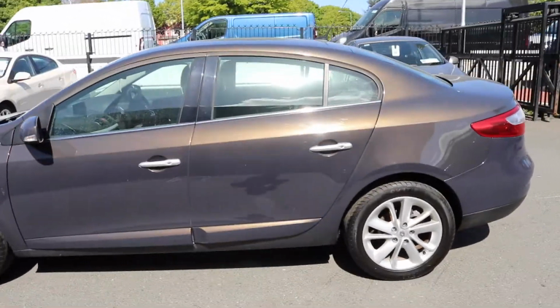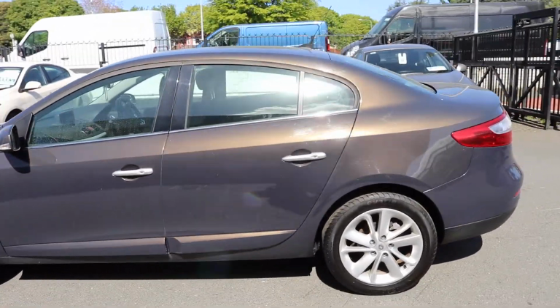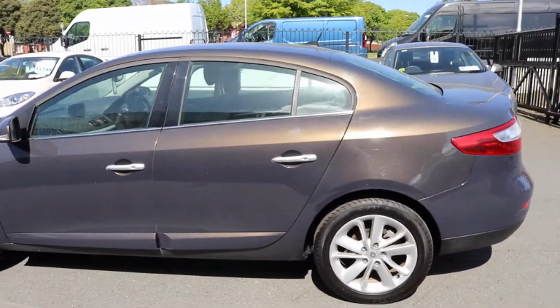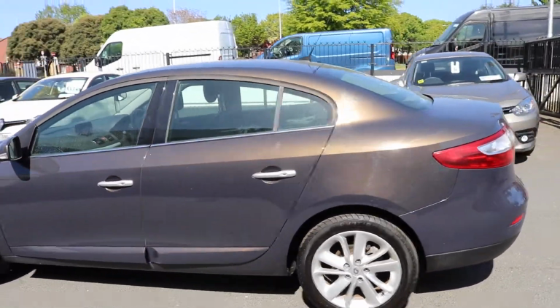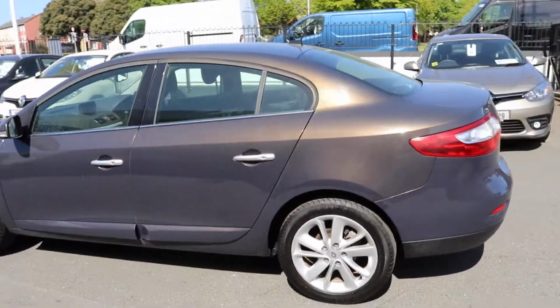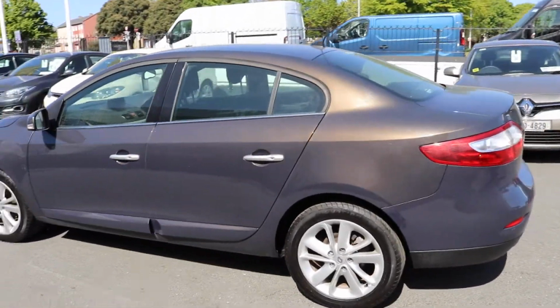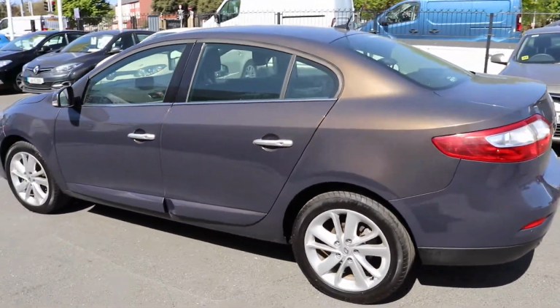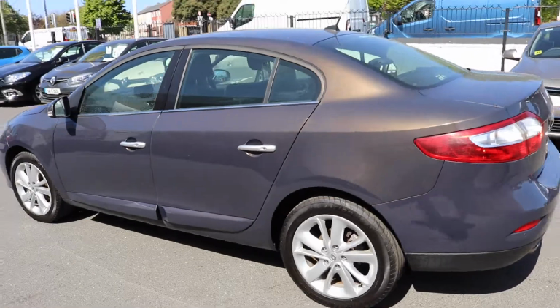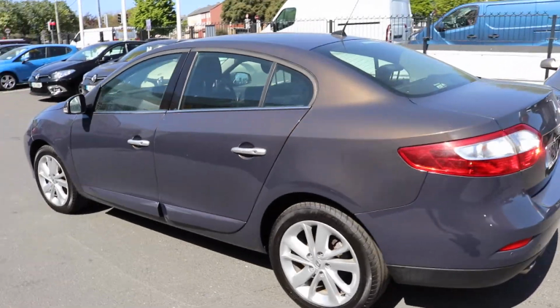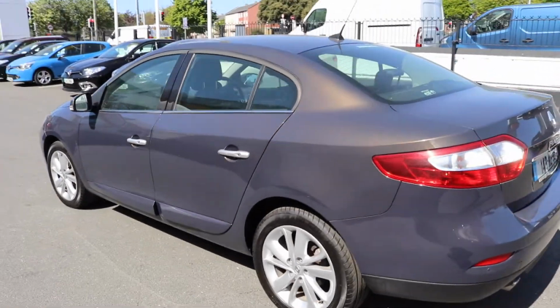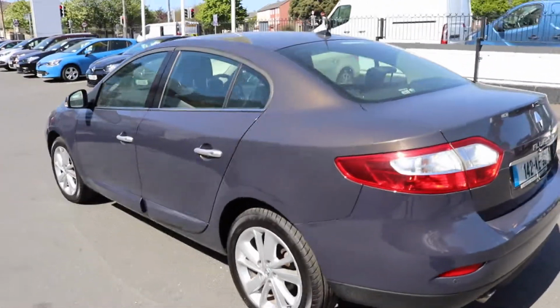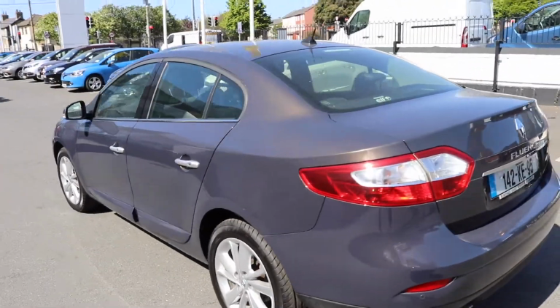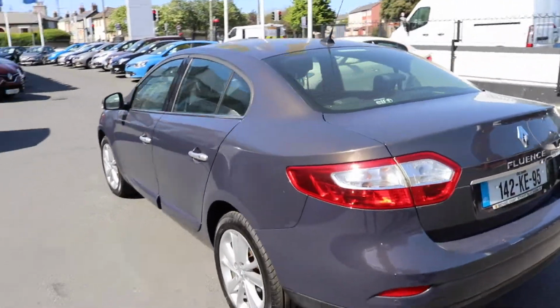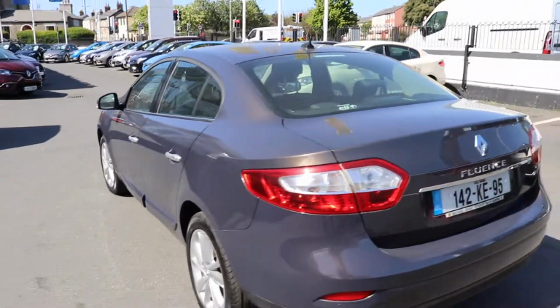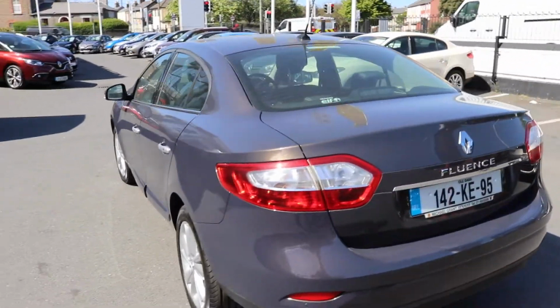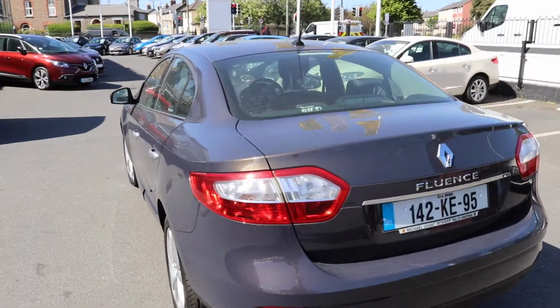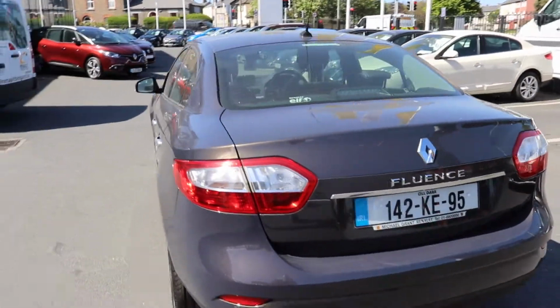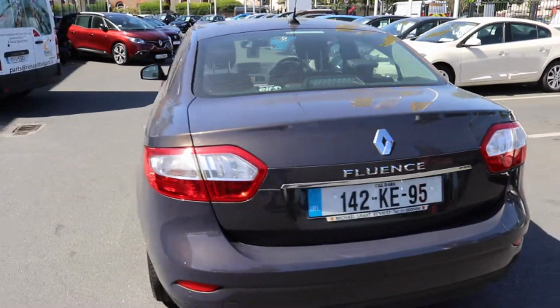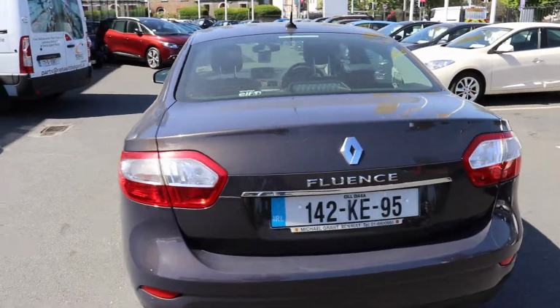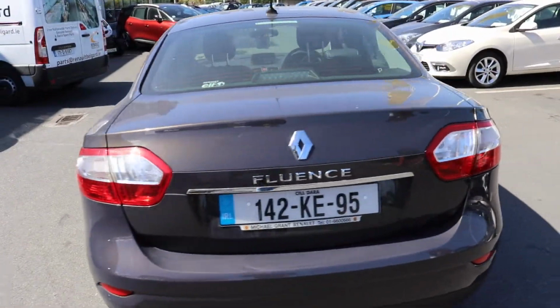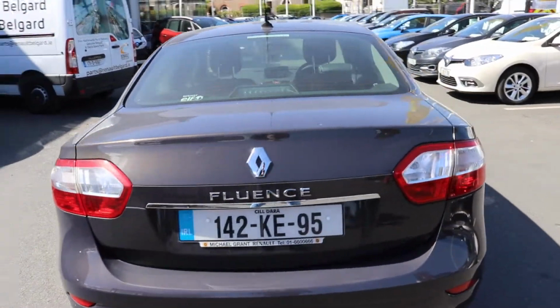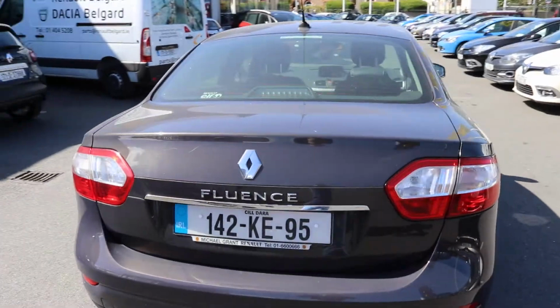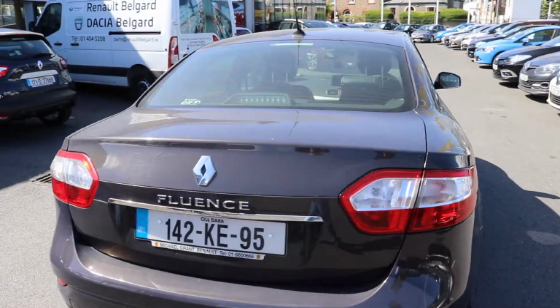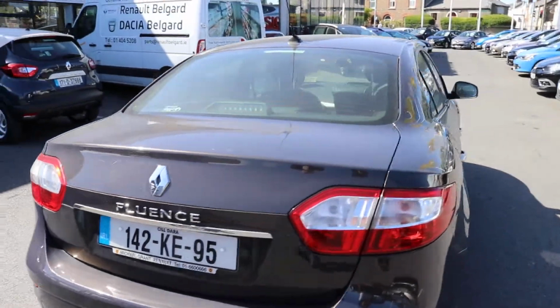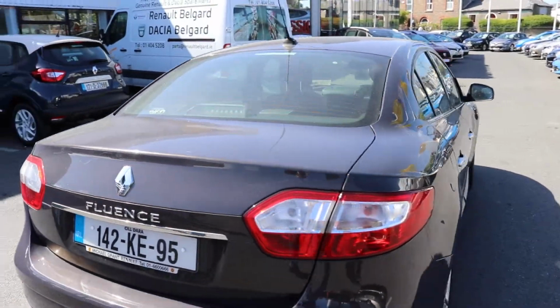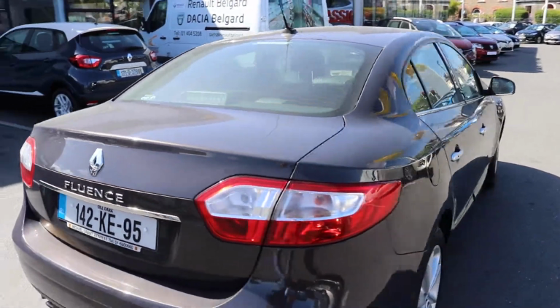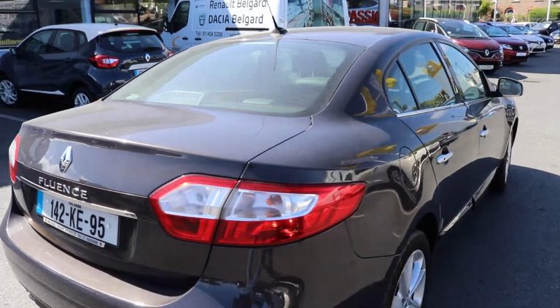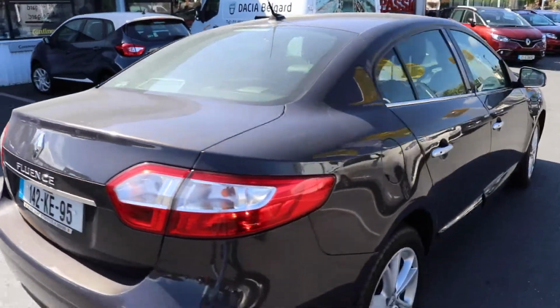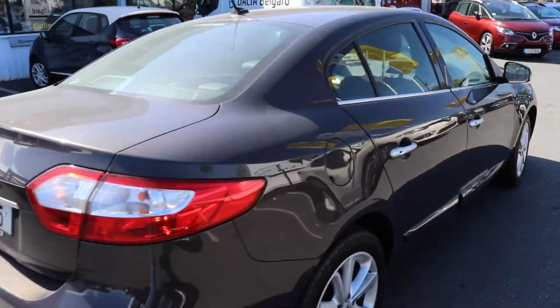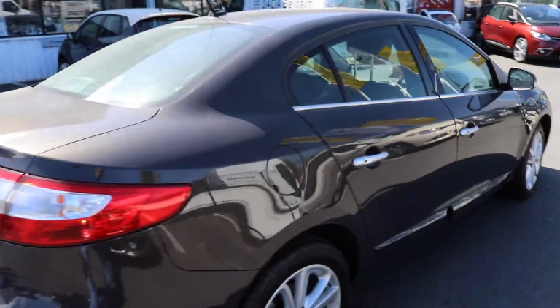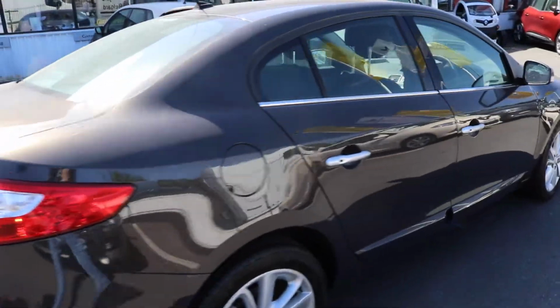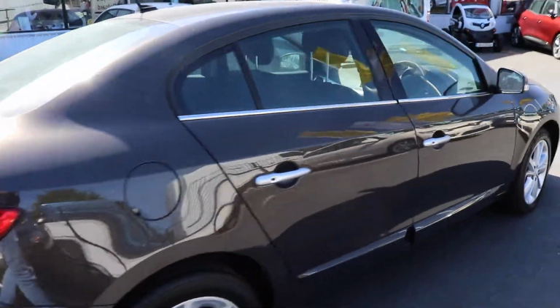From the outside you have your automatic folding mirrors, 17 inch alloy wheels, keyless entry, keyless lock — the whole lot. This car is a beautiful pearl brown and as you can see the car is absolutely spotless.